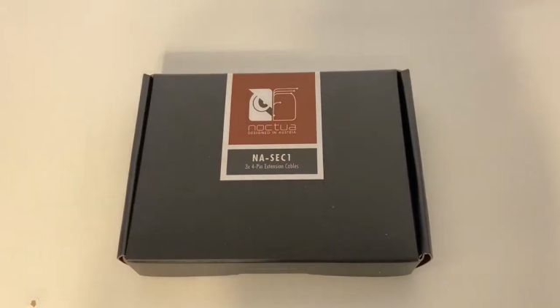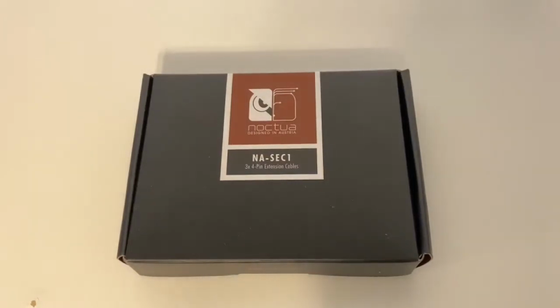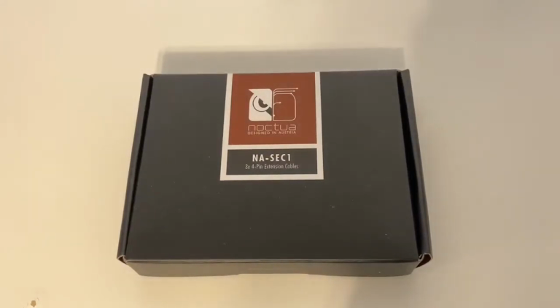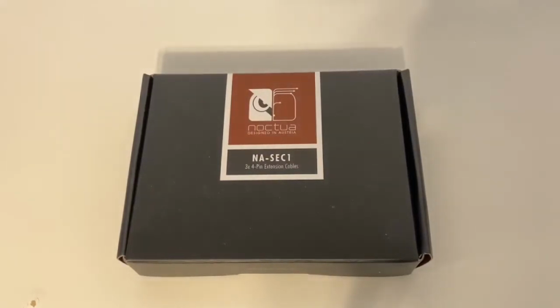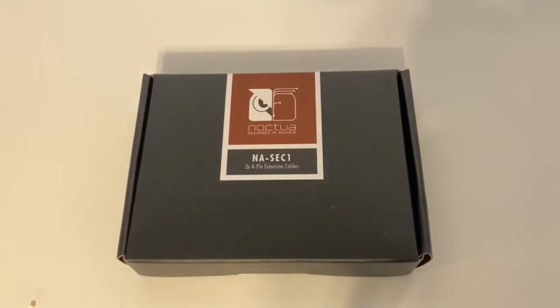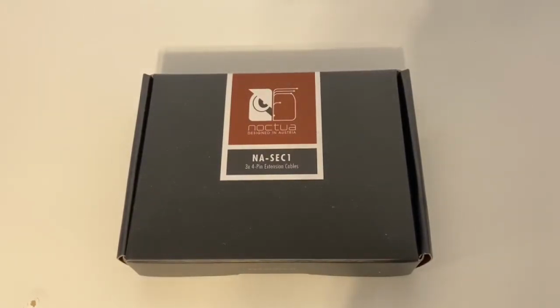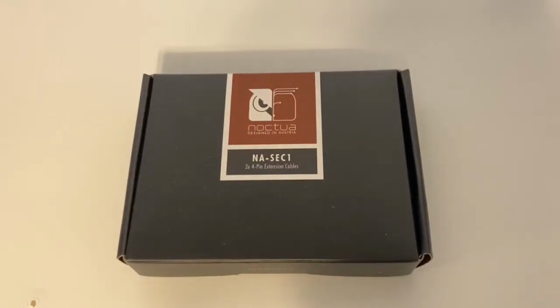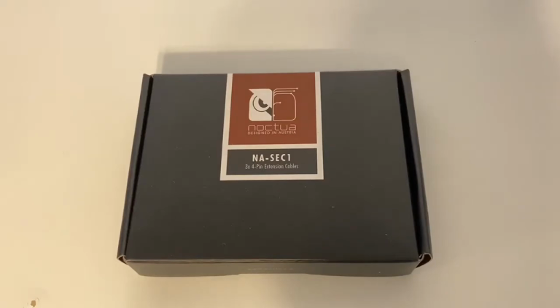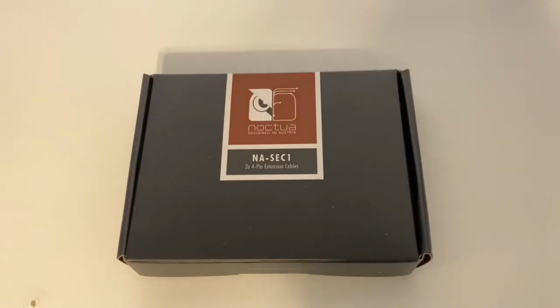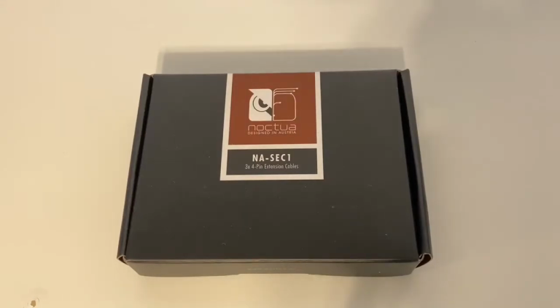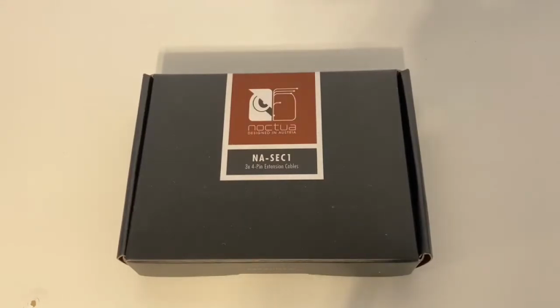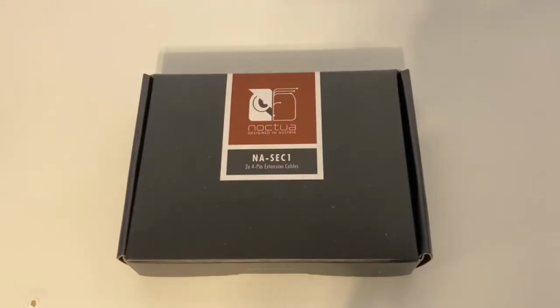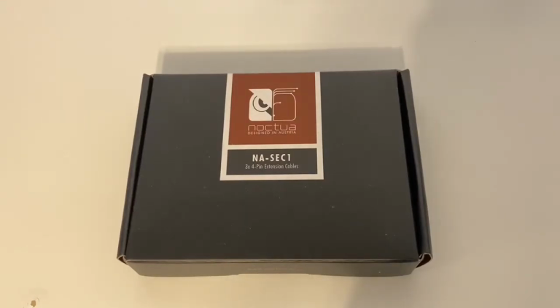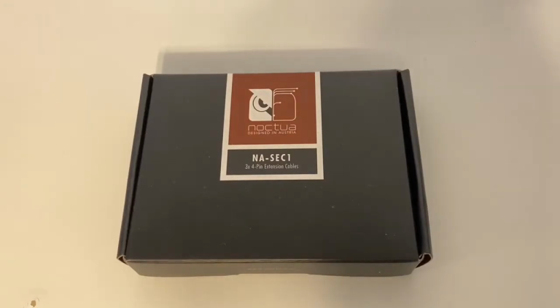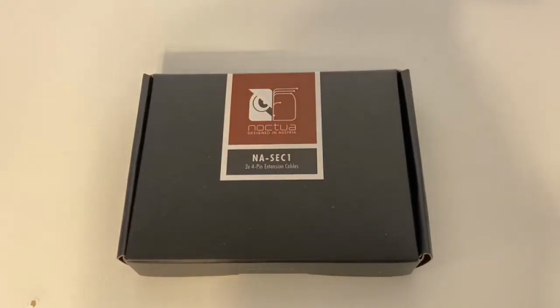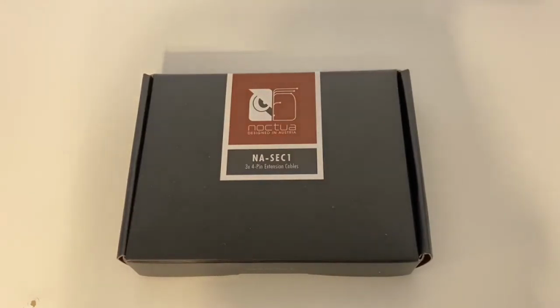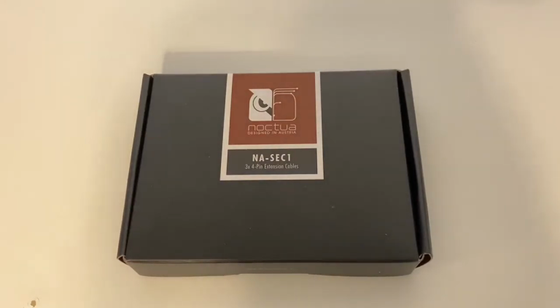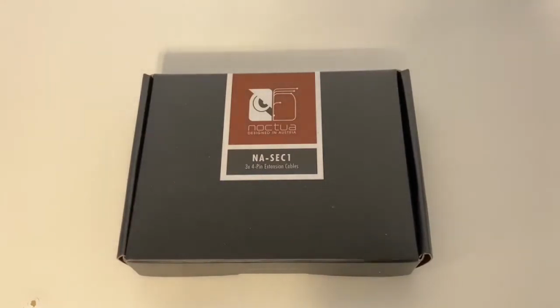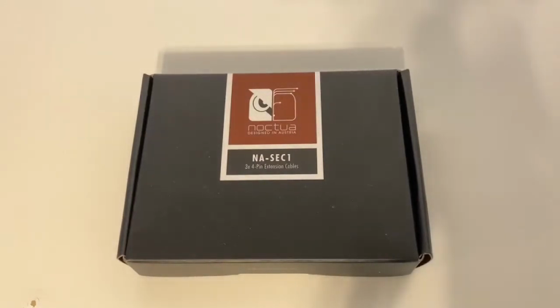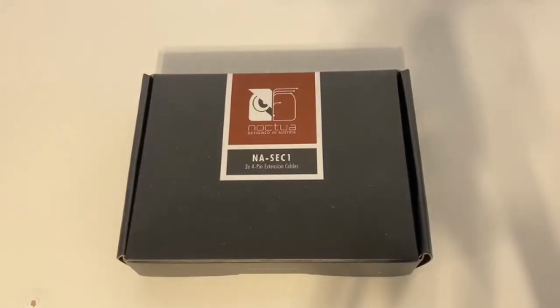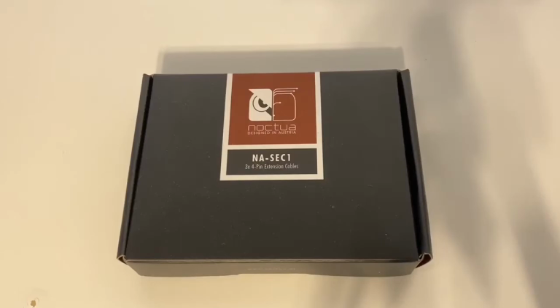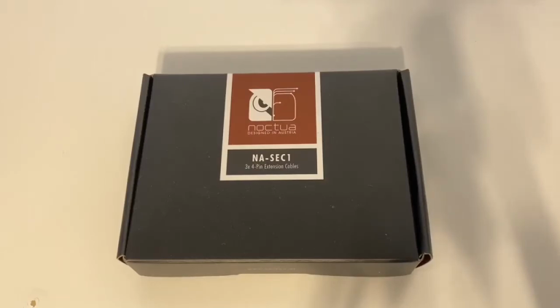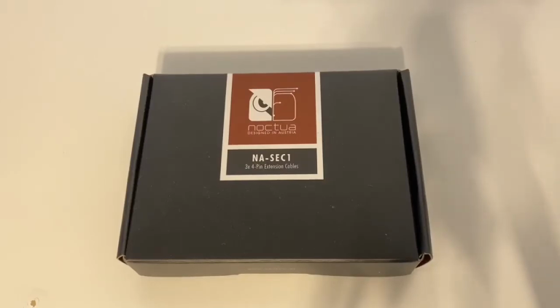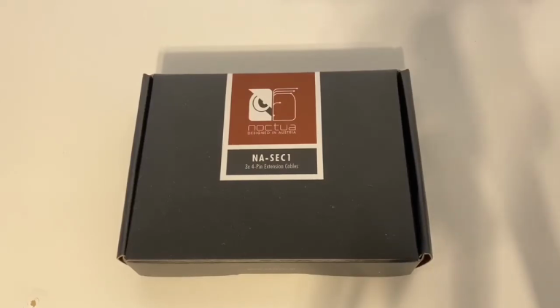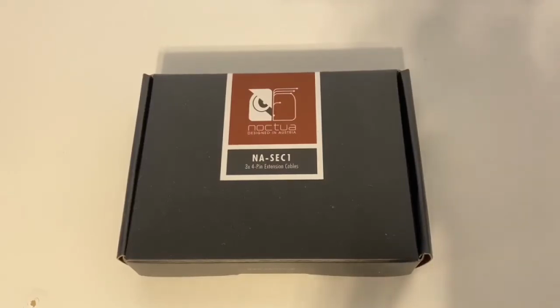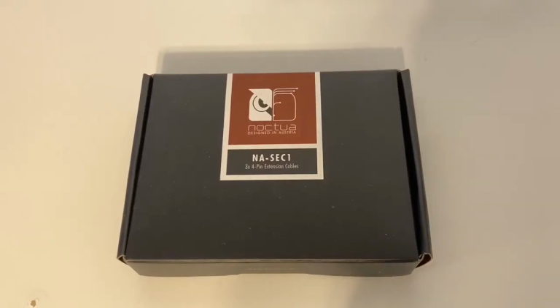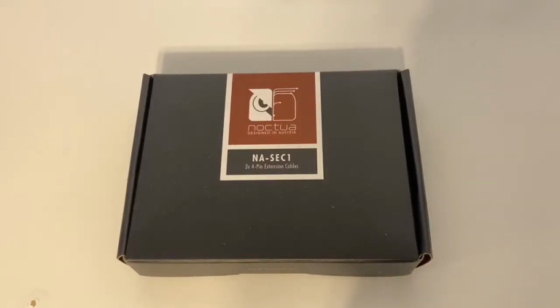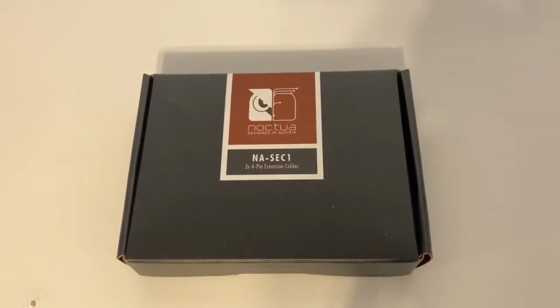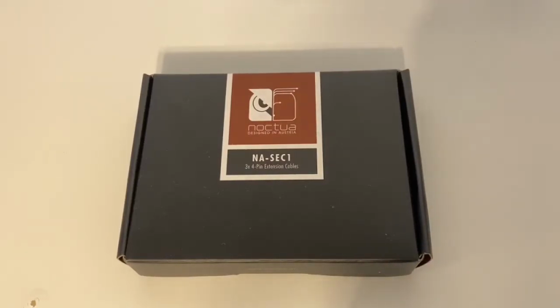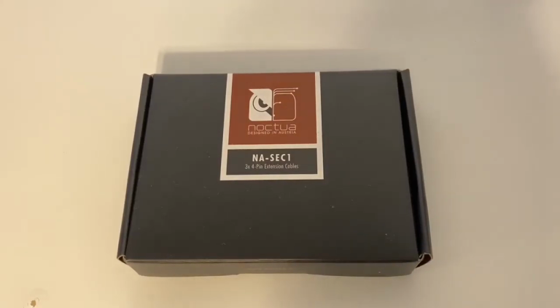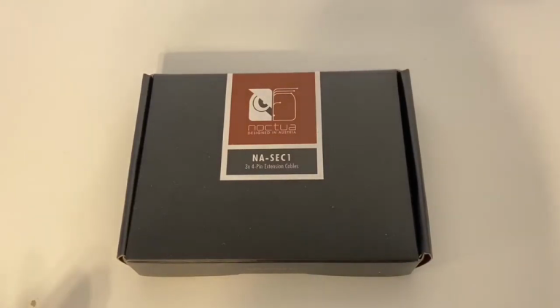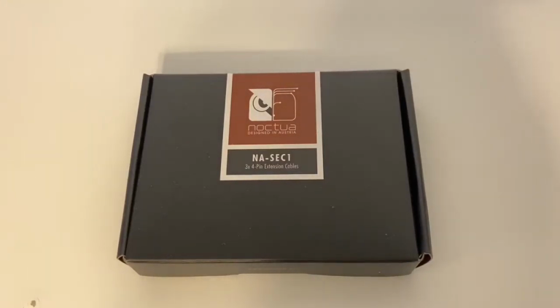Great thing this year, after many years of them being brown, we finally have black Noctua fans. This is really cool because I just got a black Noctua Chromax cooler. I got some black fans for my build and we've got some black cables here.